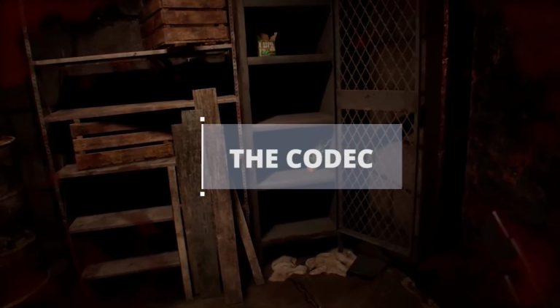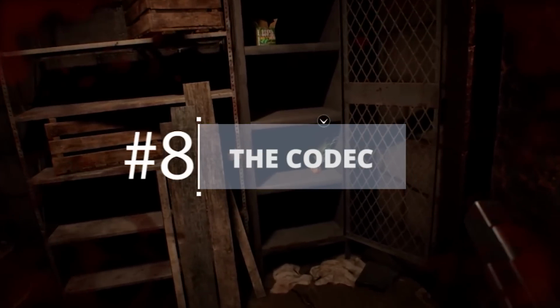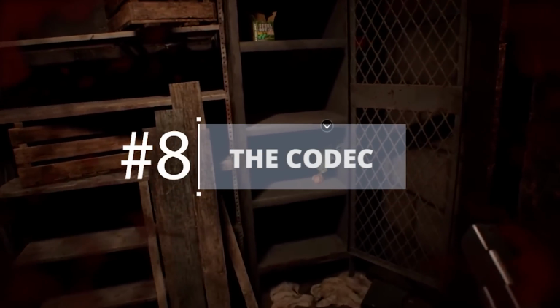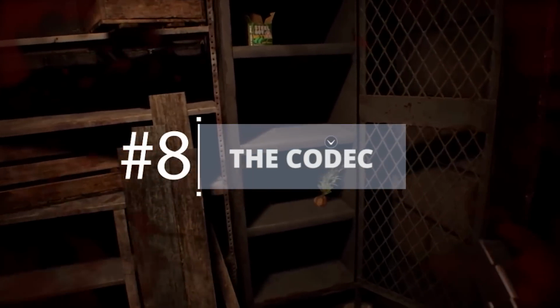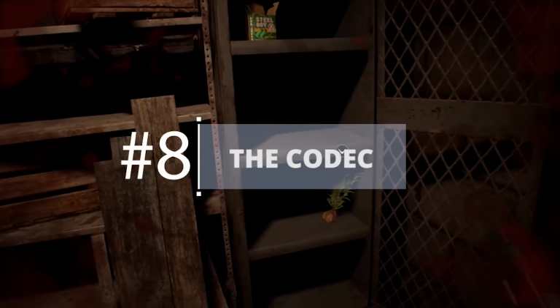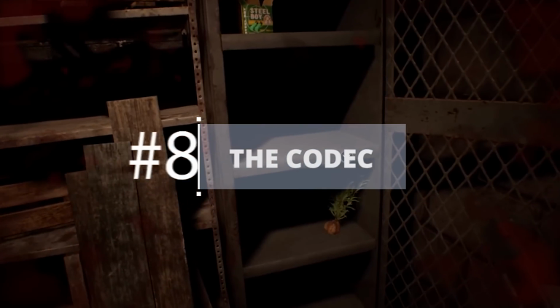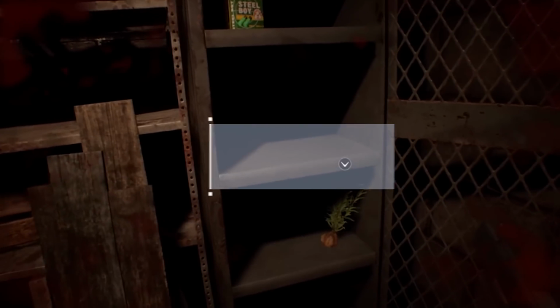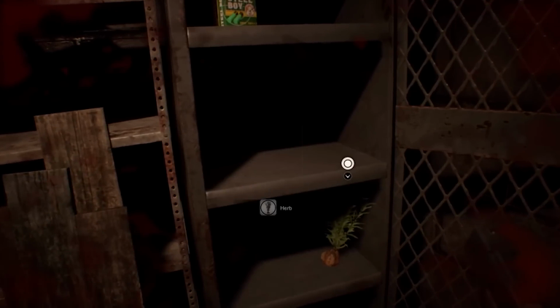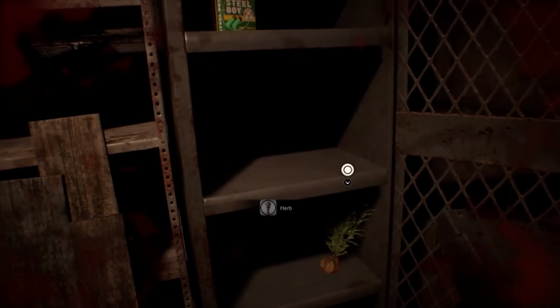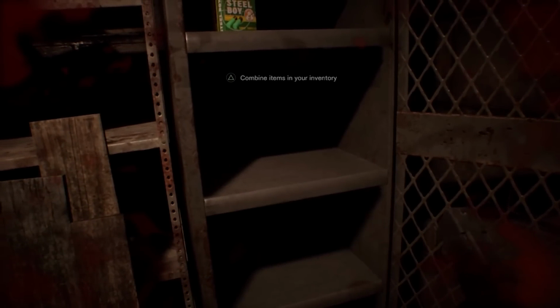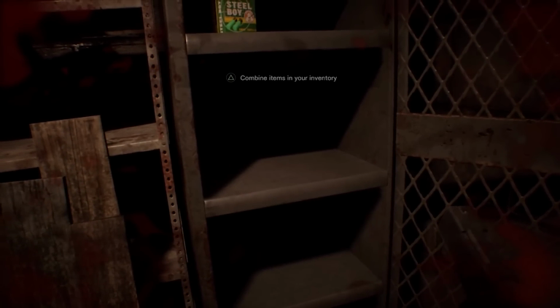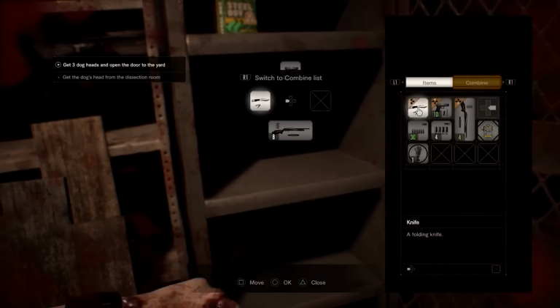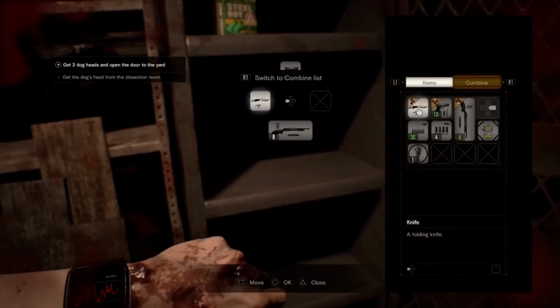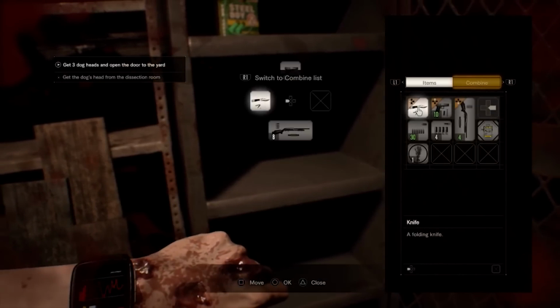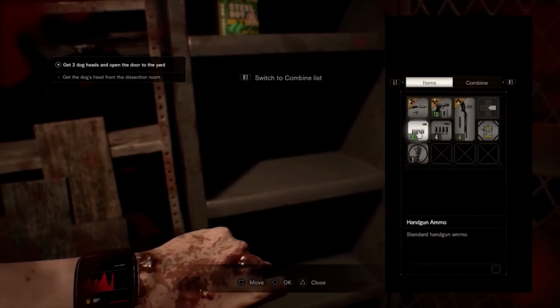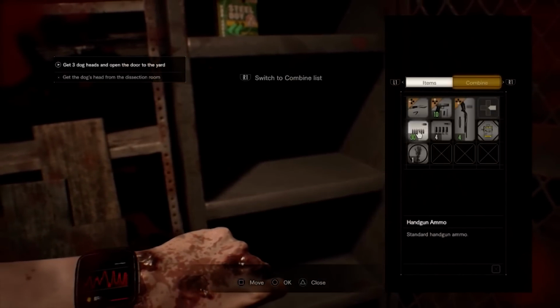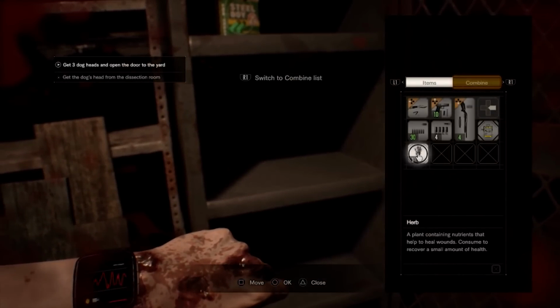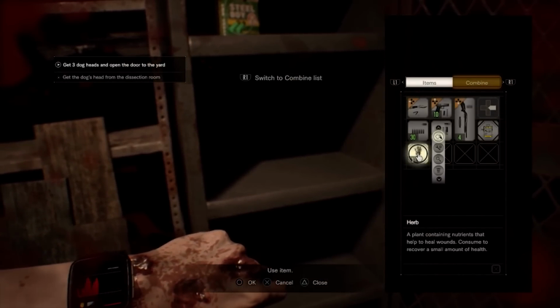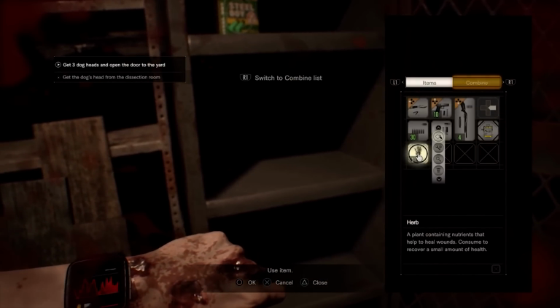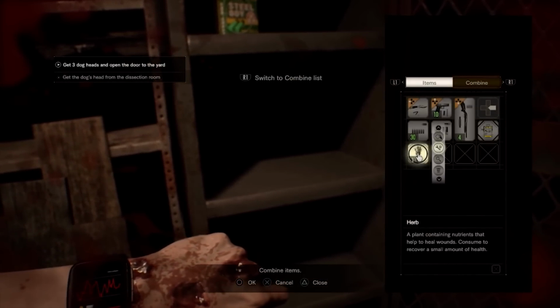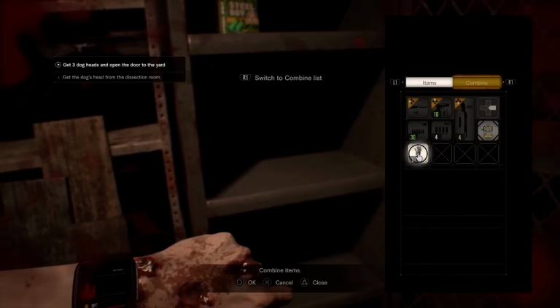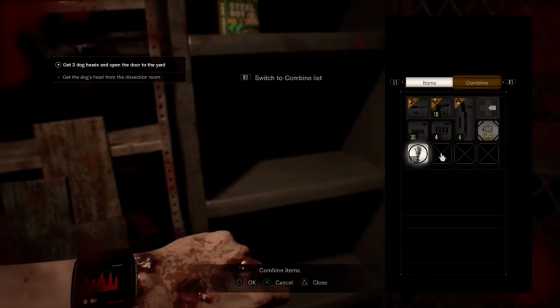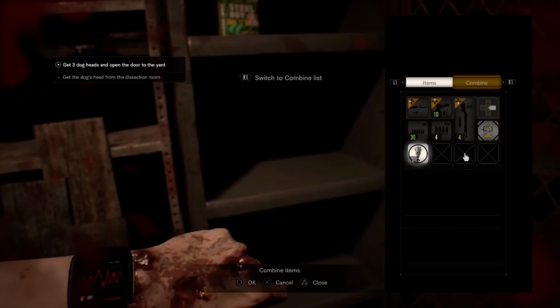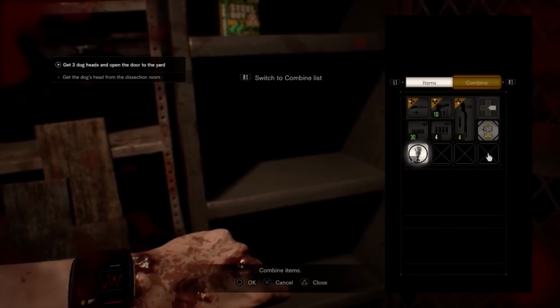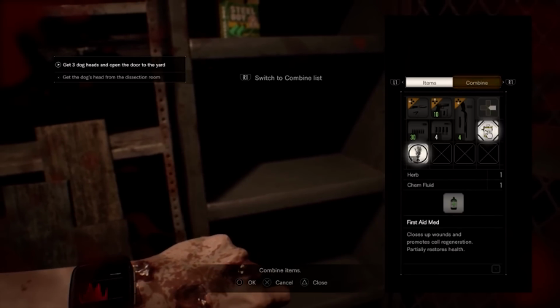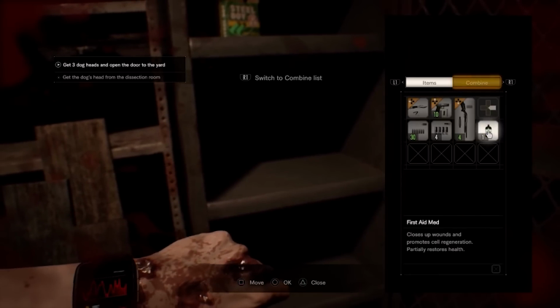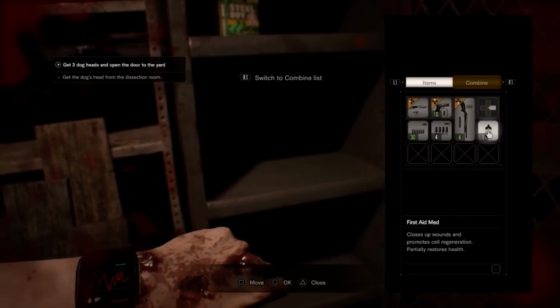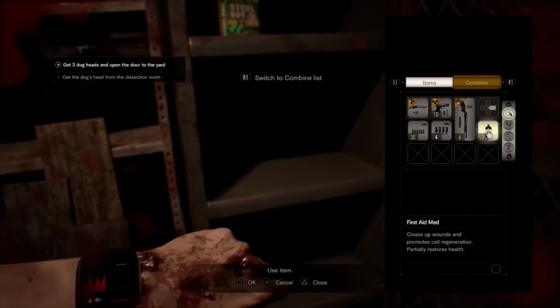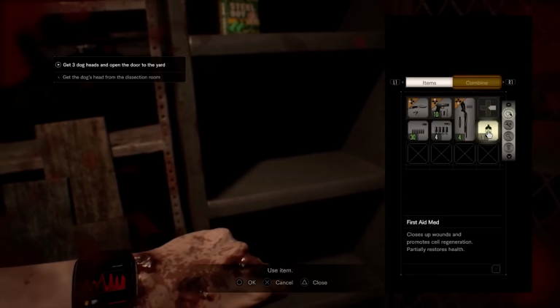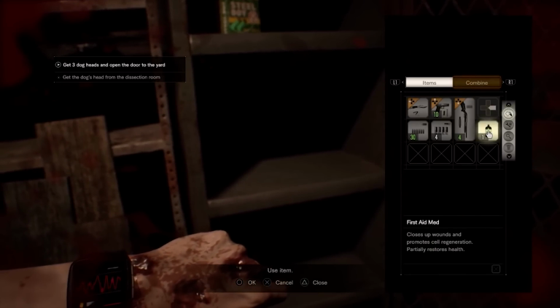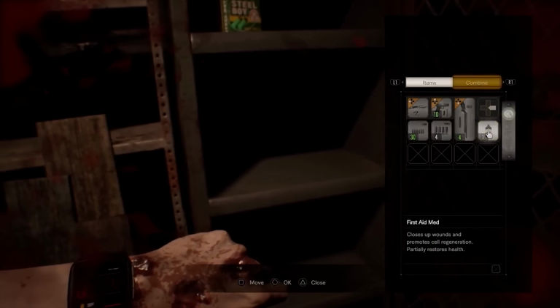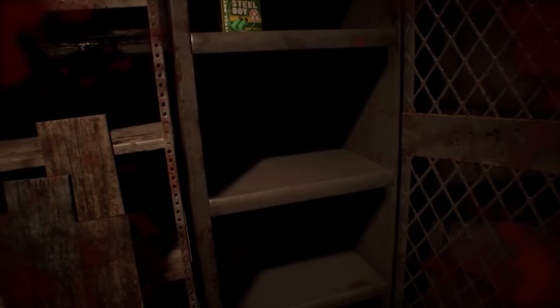The Codec. Ethan wears a watch called the Codec, which will act as the game's primary interface and allows players to check up on their health. You can consider it an evolution of the user interface found in the first few Resident Evil games.